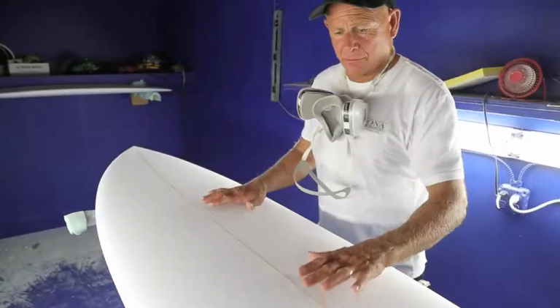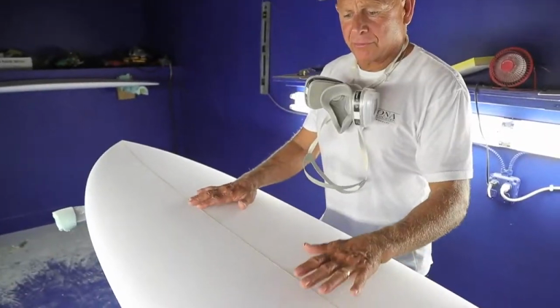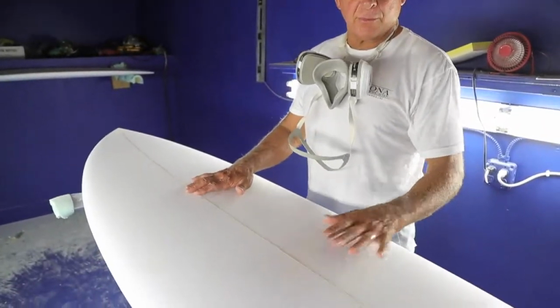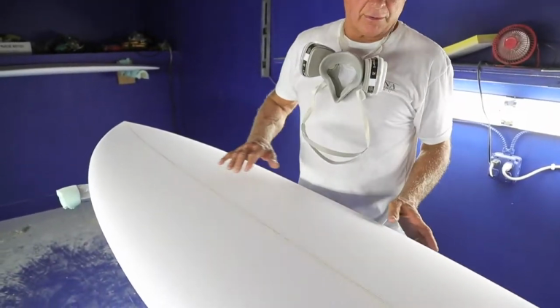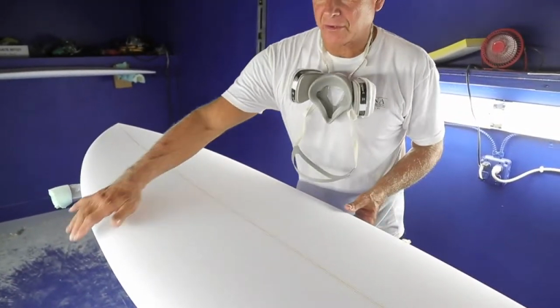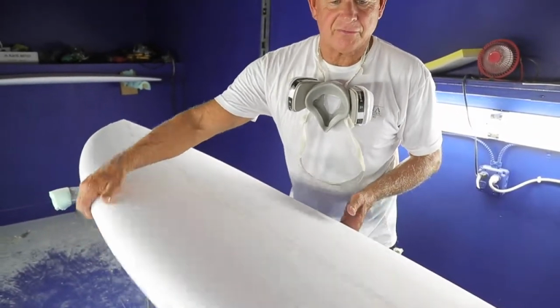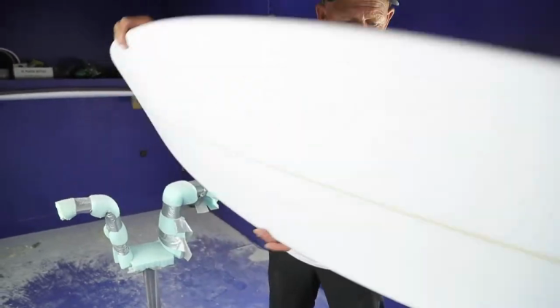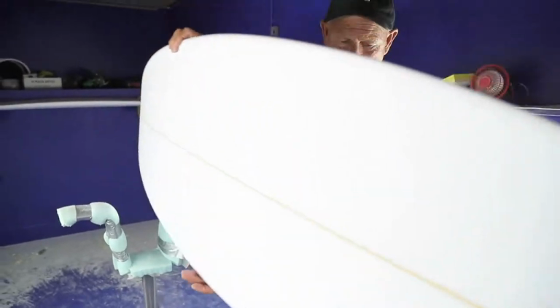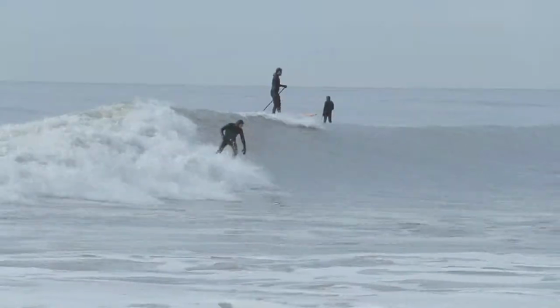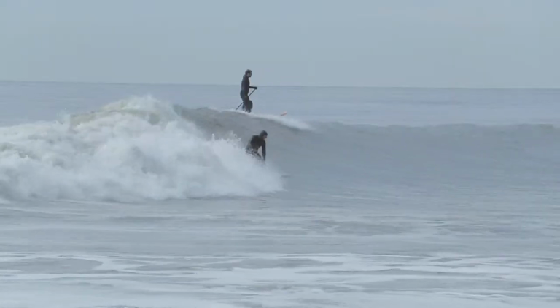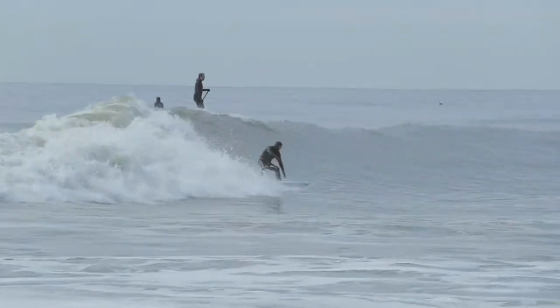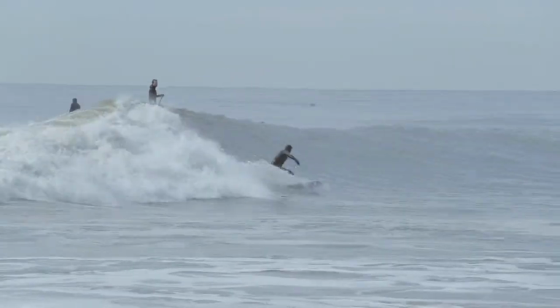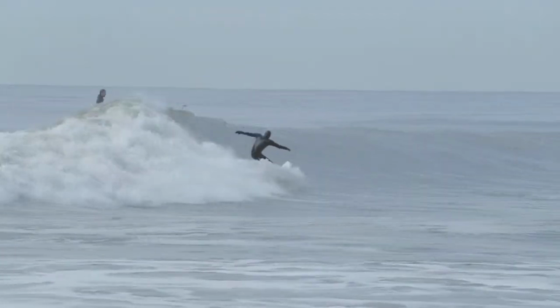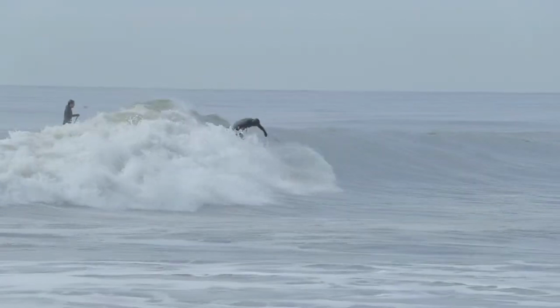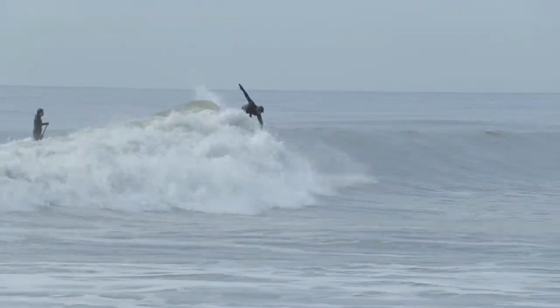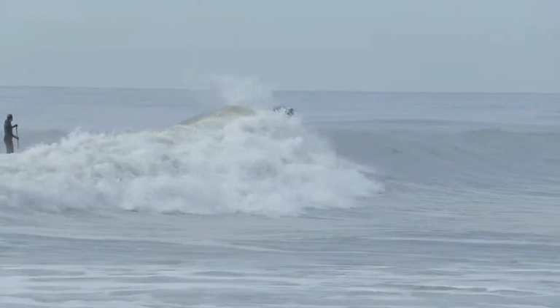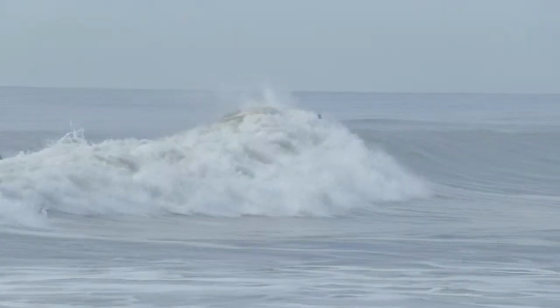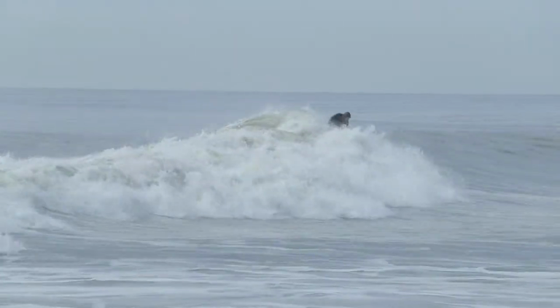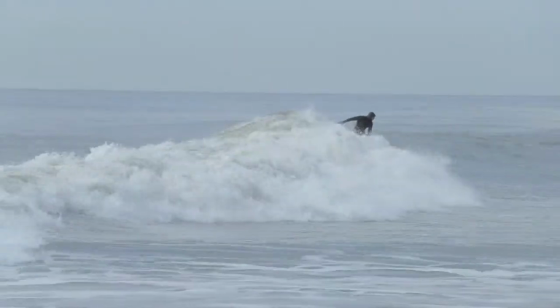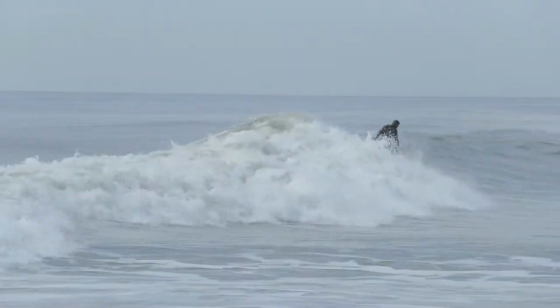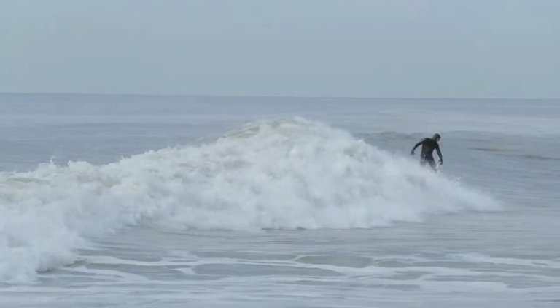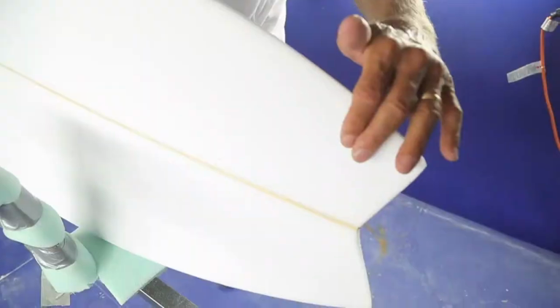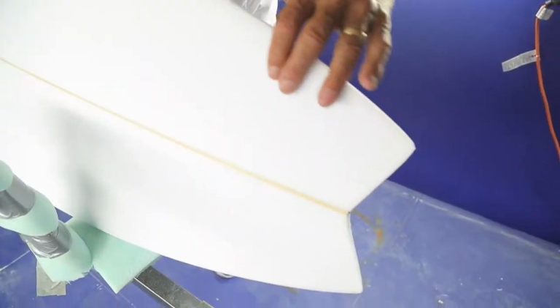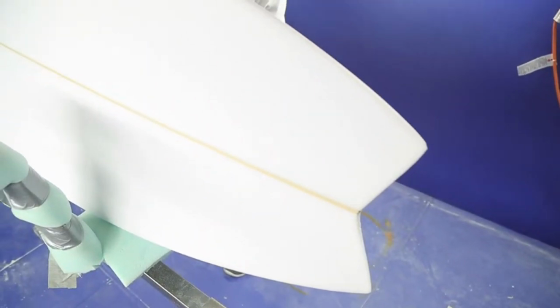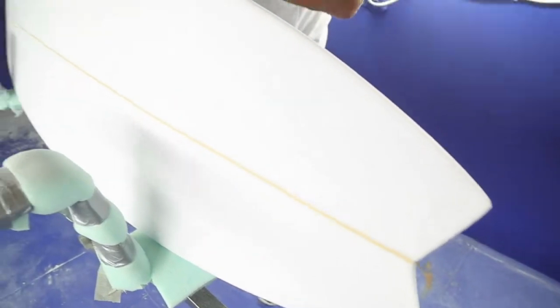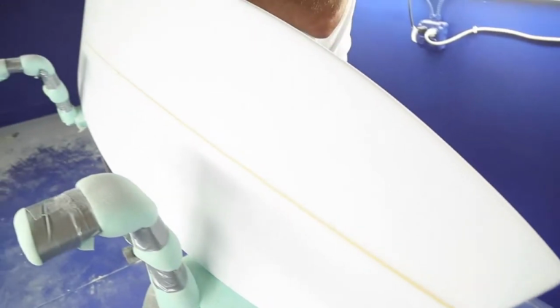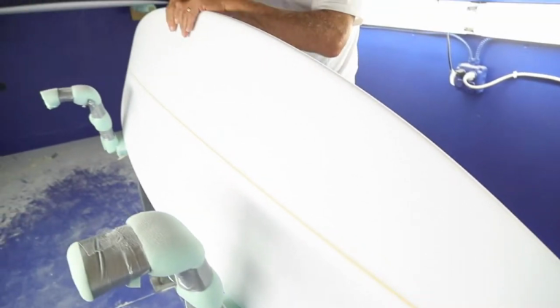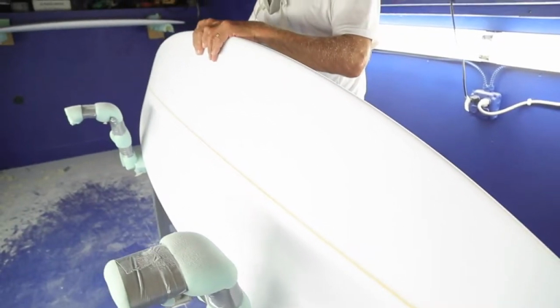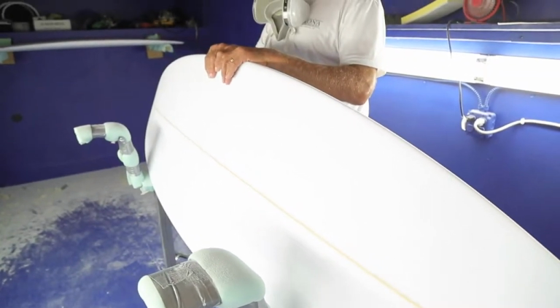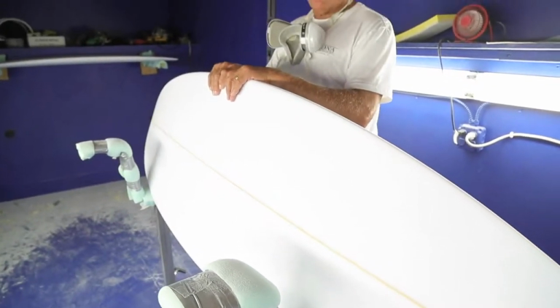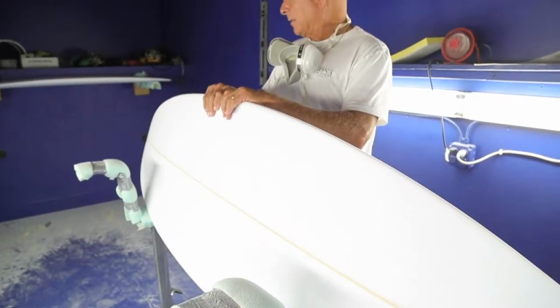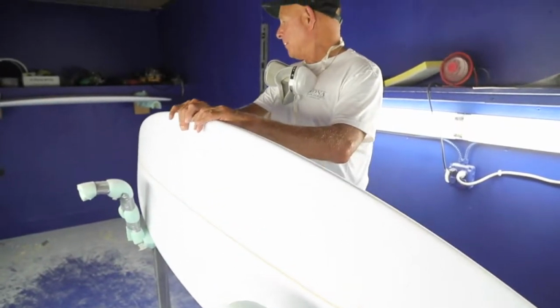The rails on this board are a 60-40 blend. They give you nice turning ability with a lot of grip on the tail, because the tail is a hard rail in the back. A 60 rail in the middle.